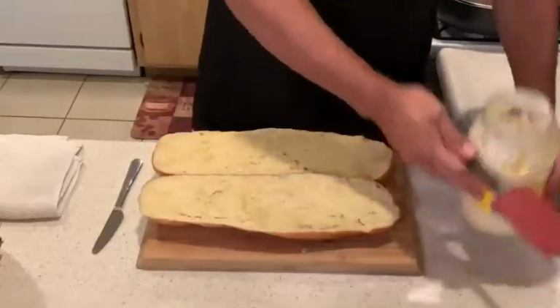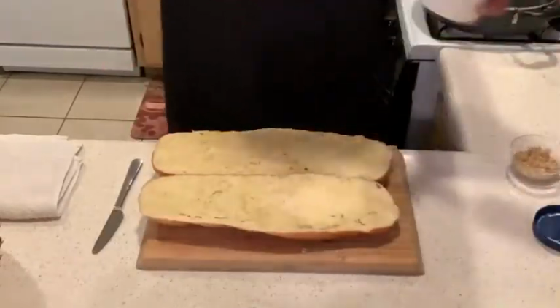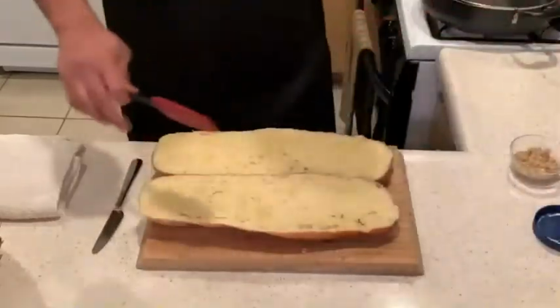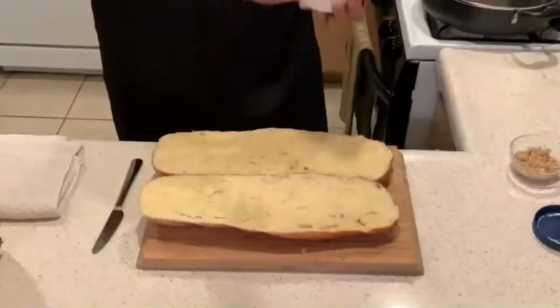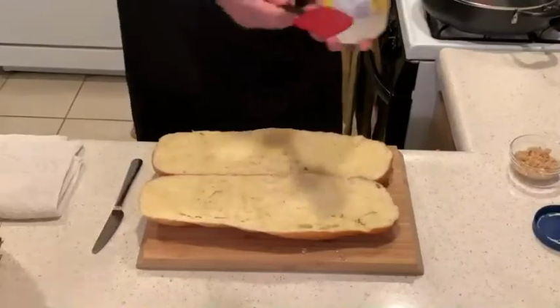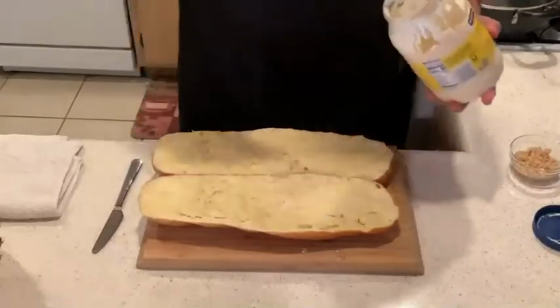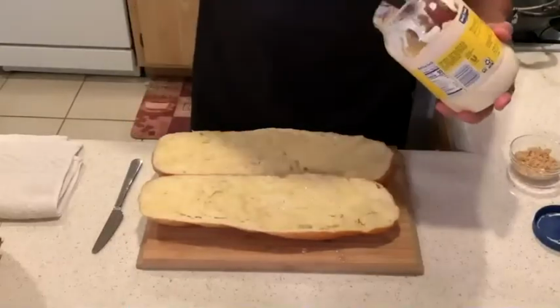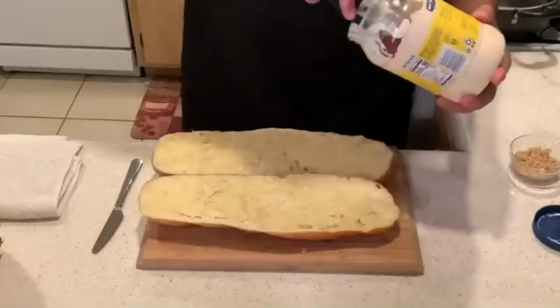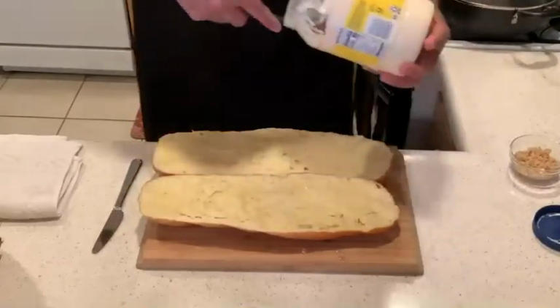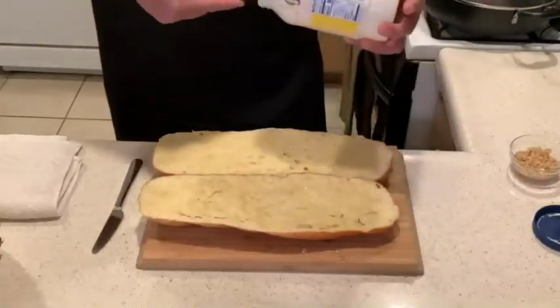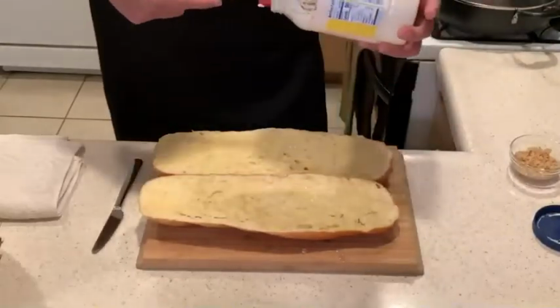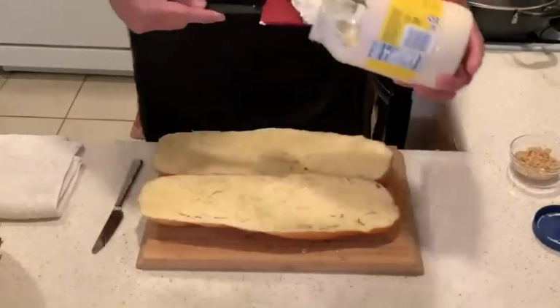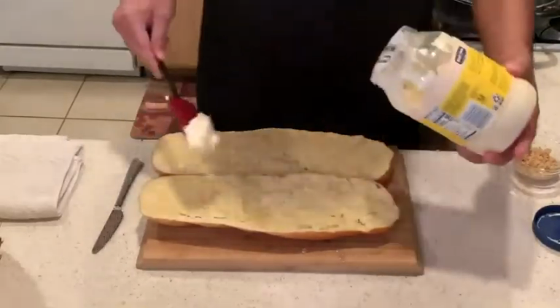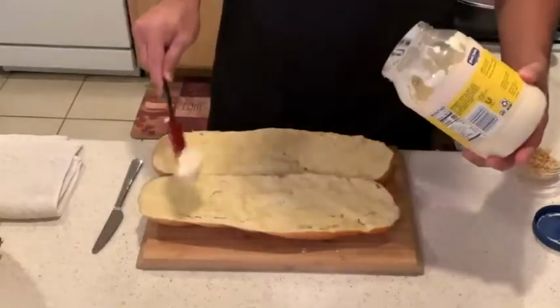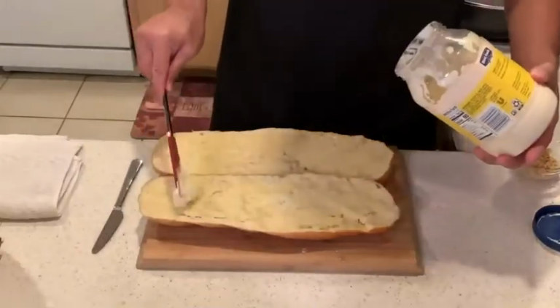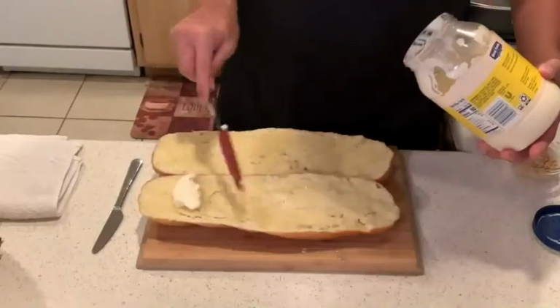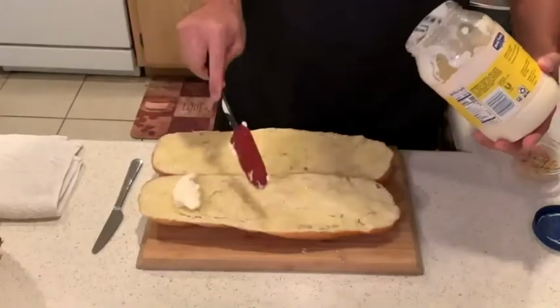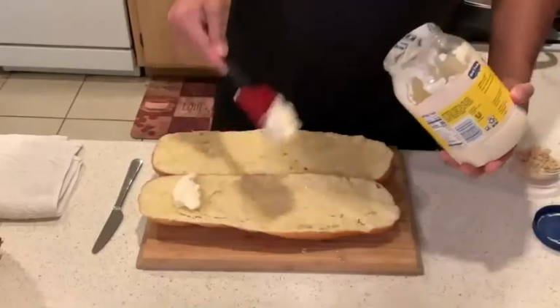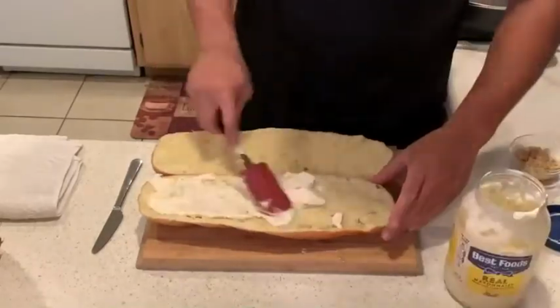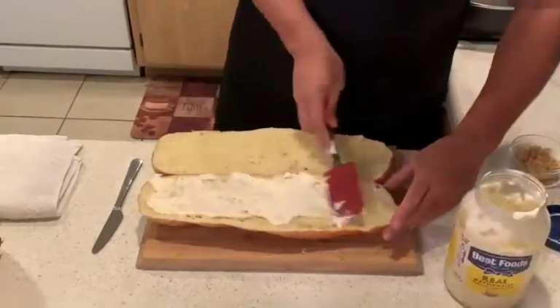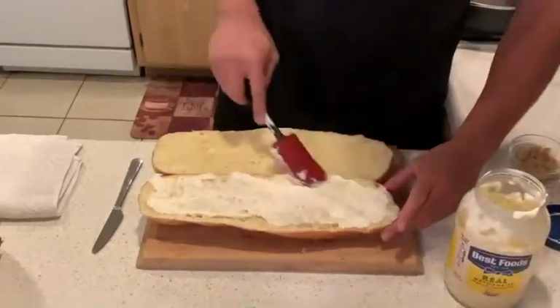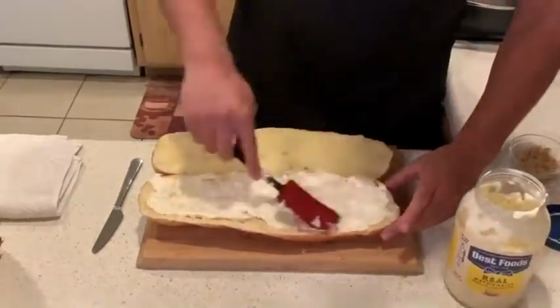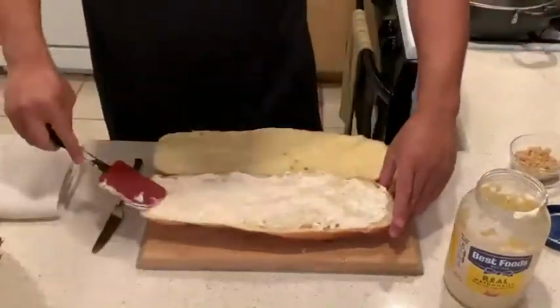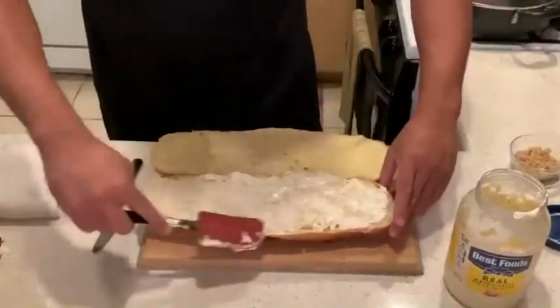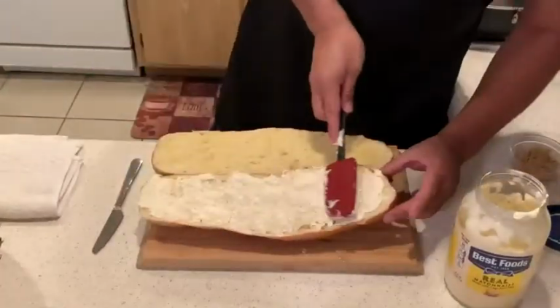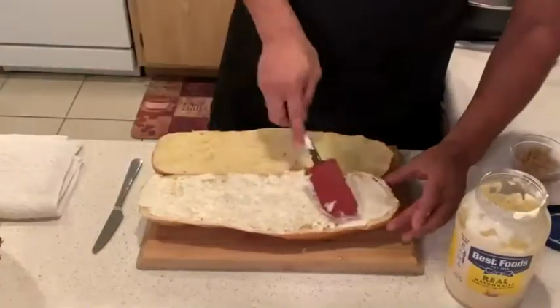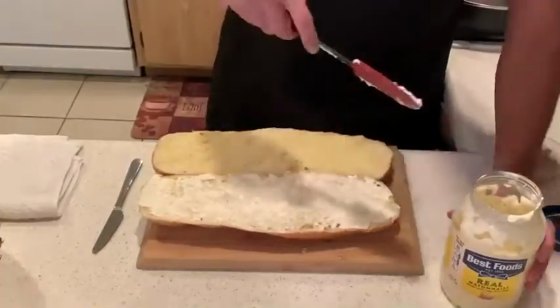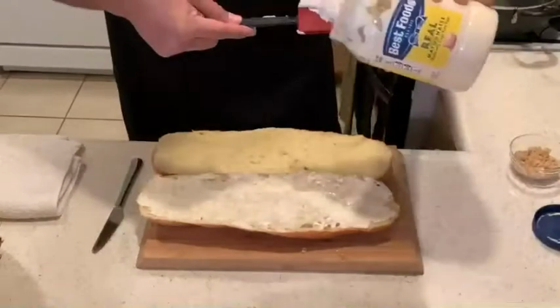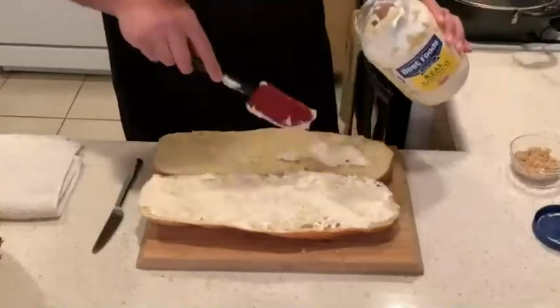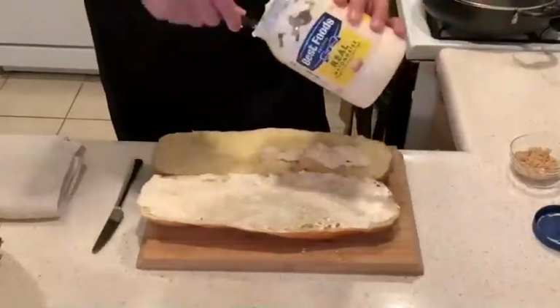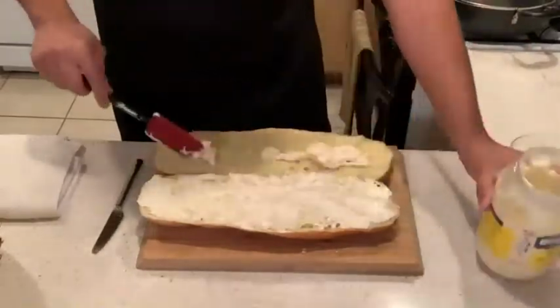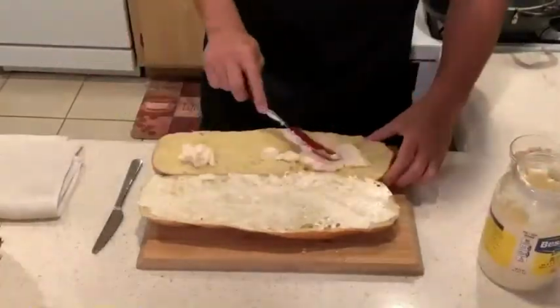Flavor layer number two. We're going to add copious amounts of mayonnaise. And that's going to help us achieve an amazing golden brown crust, which is going to intensify the overall flavor of the bread.